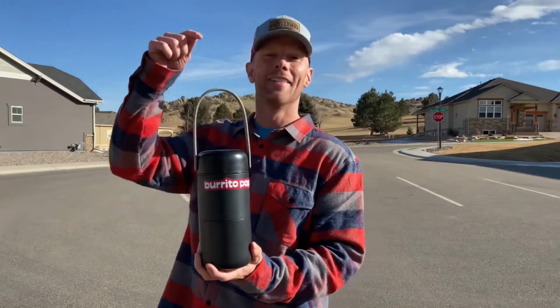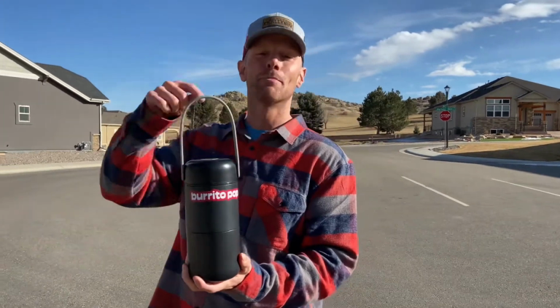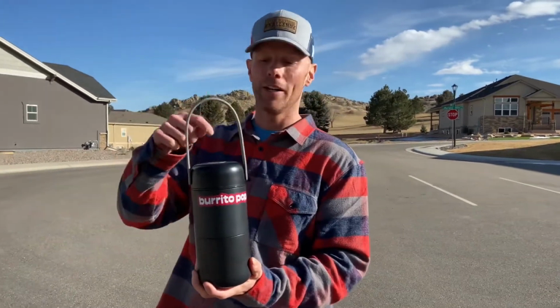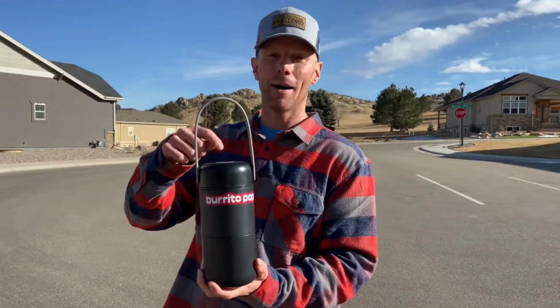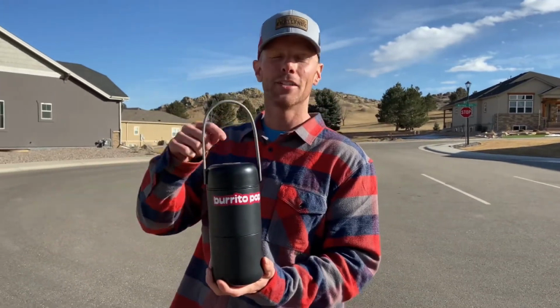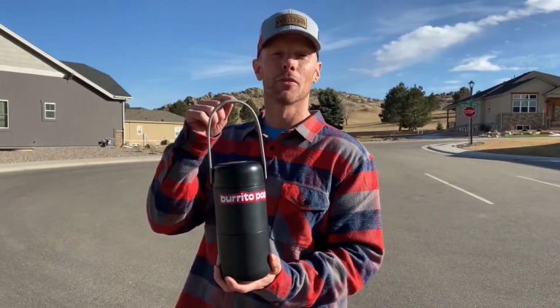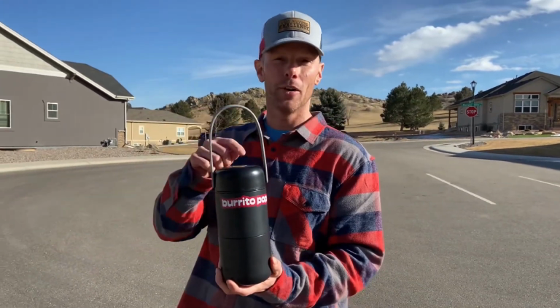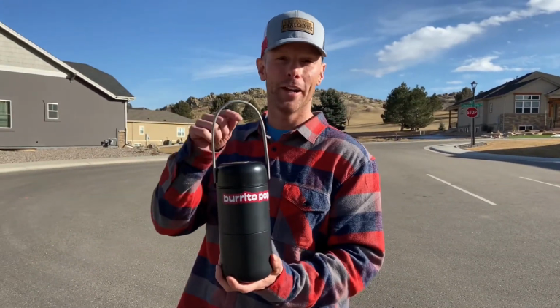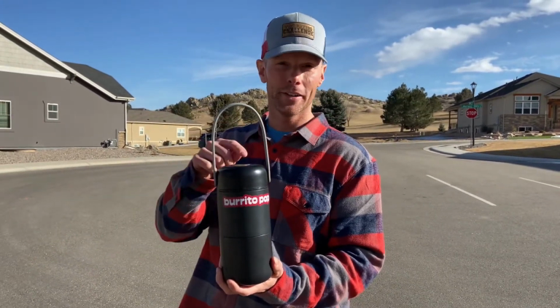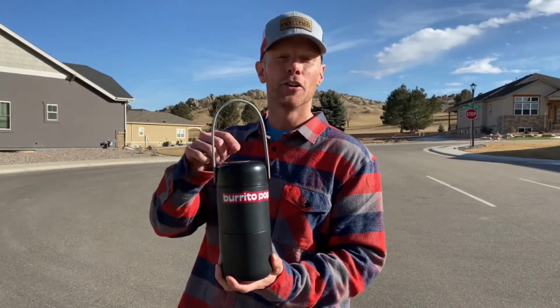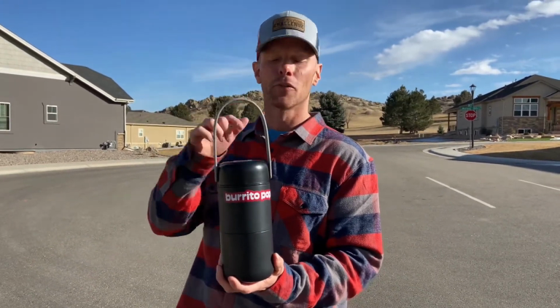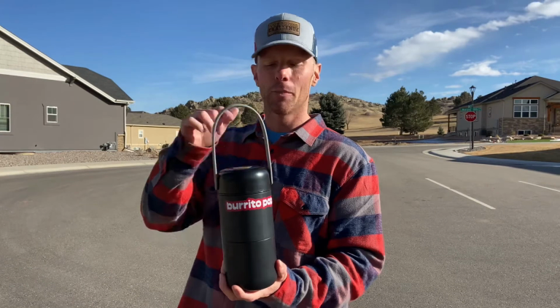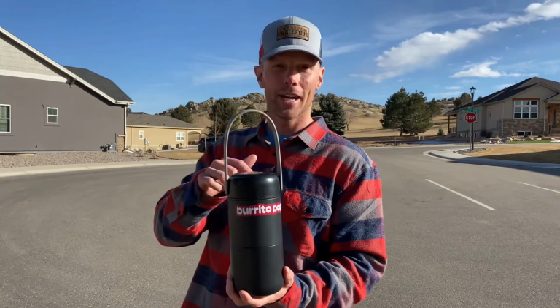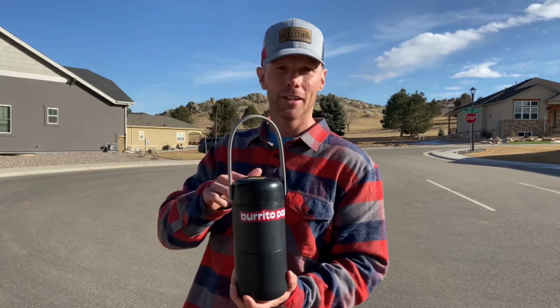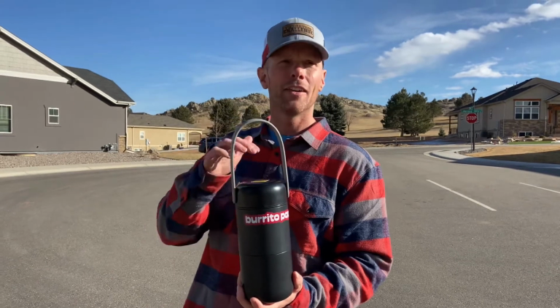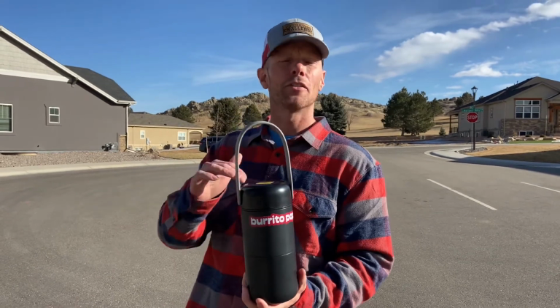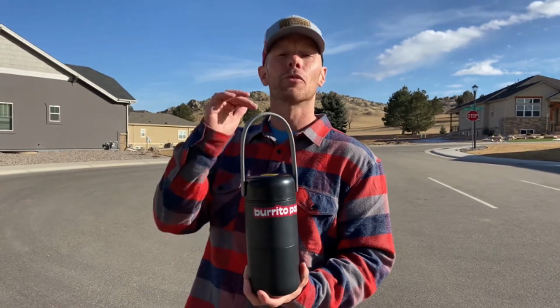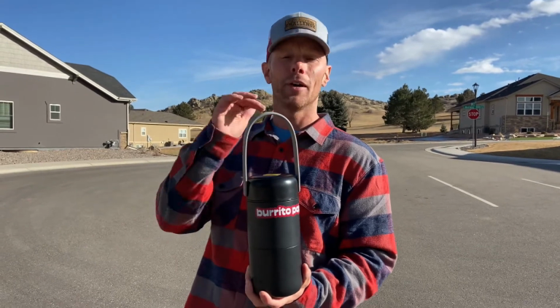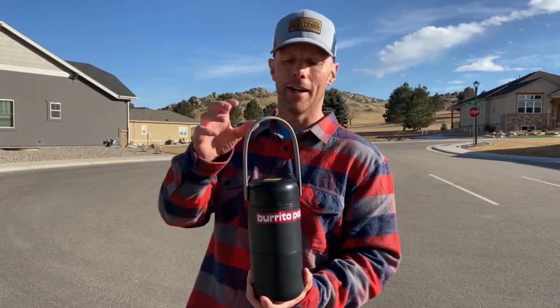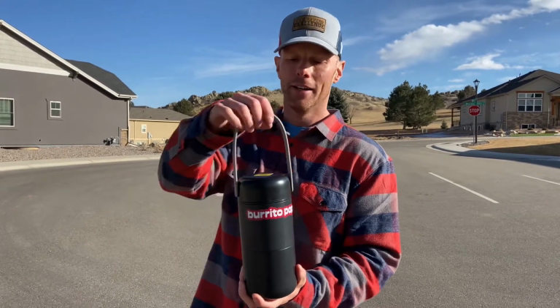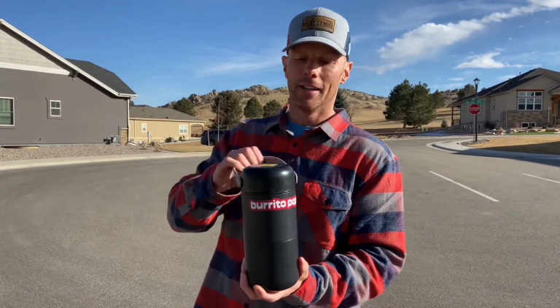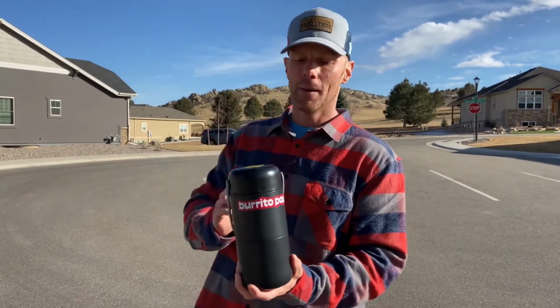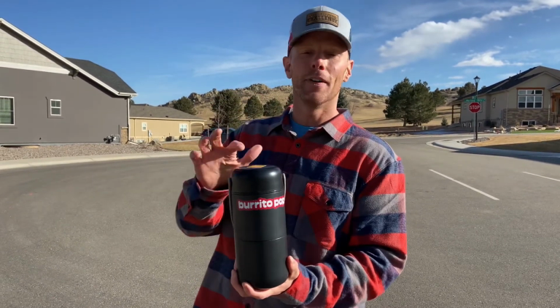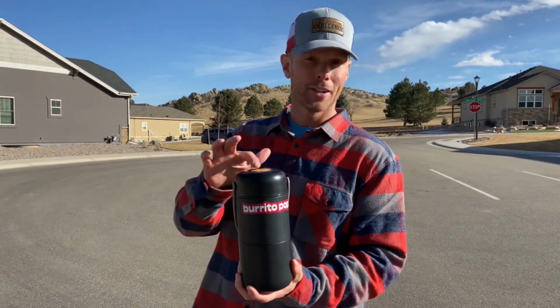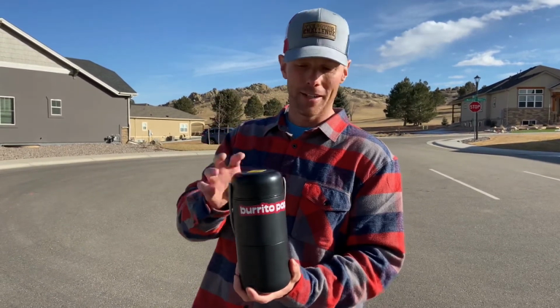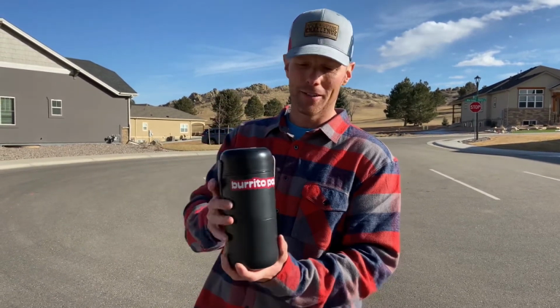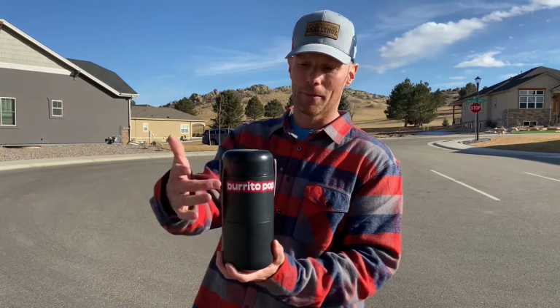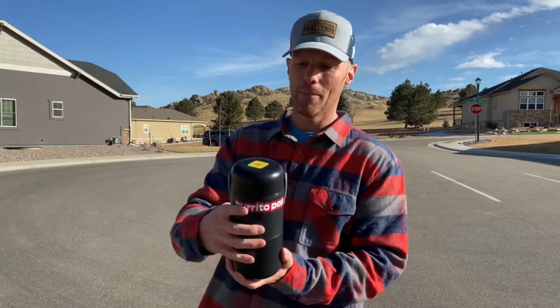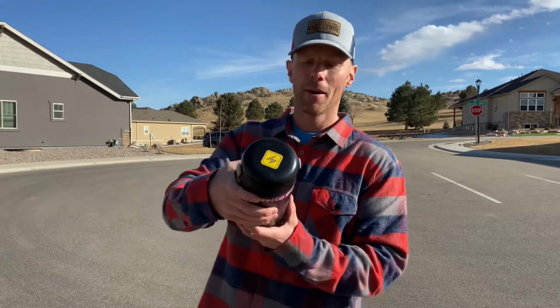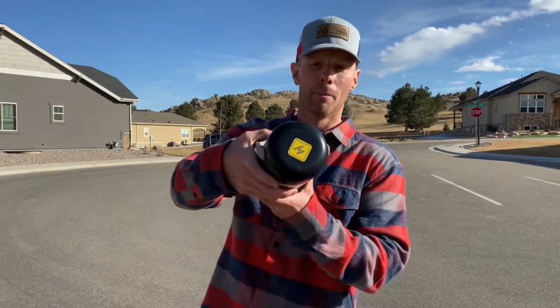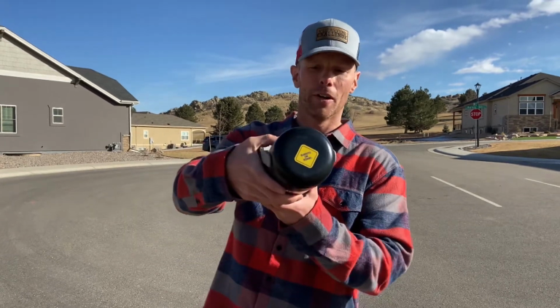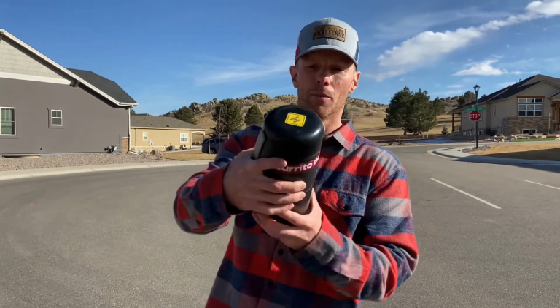This is Burrito Pop — this is your burrito carrier, your burrito protector. They even call it the burrito elevator. It comes with fun stickers, so you've got Burrito Pop, Burrito on Board.